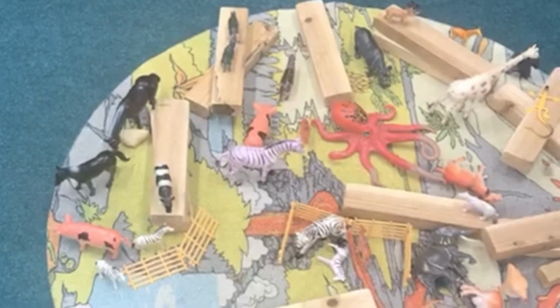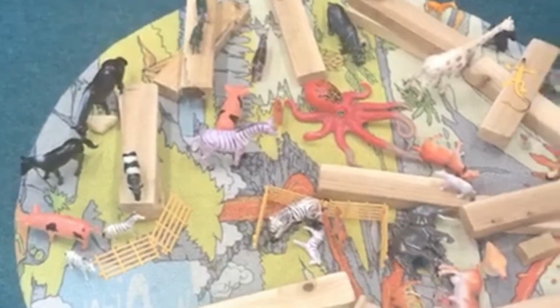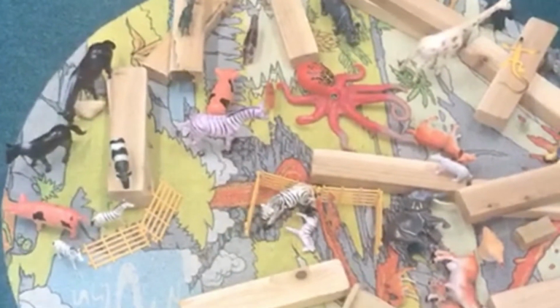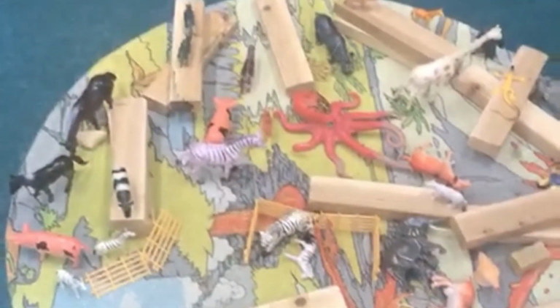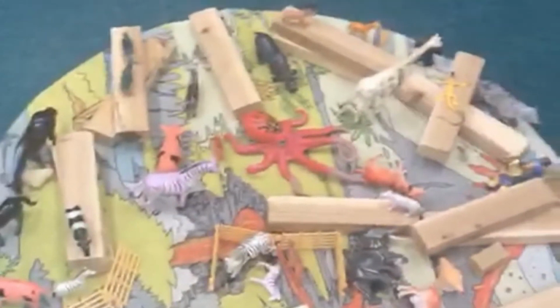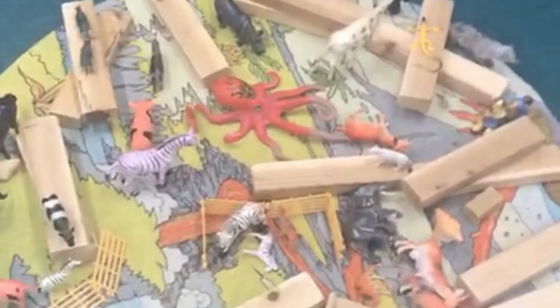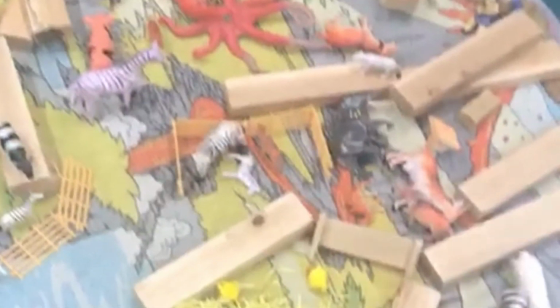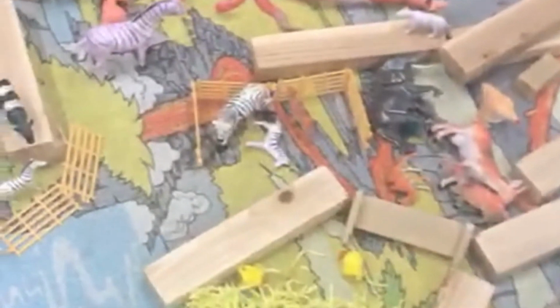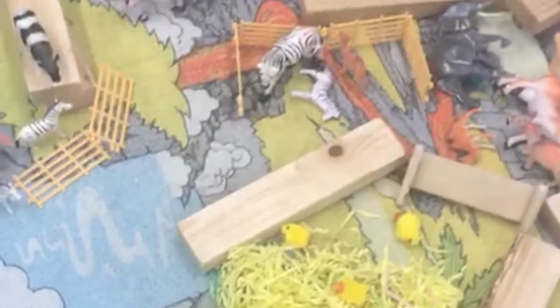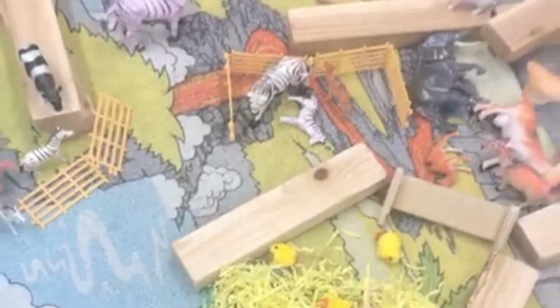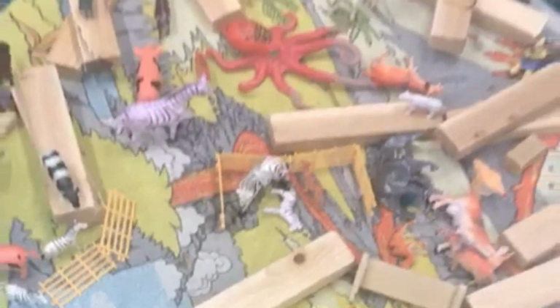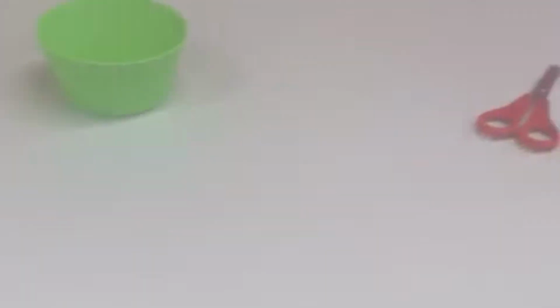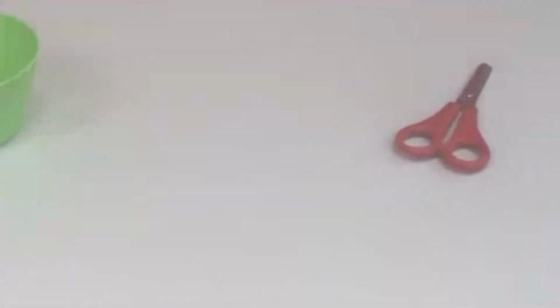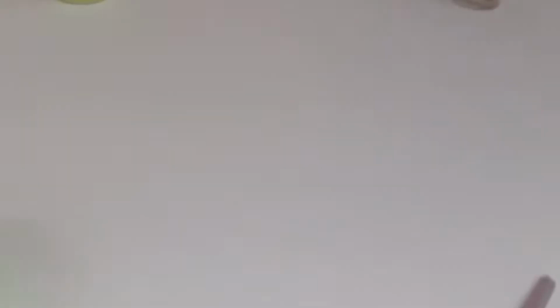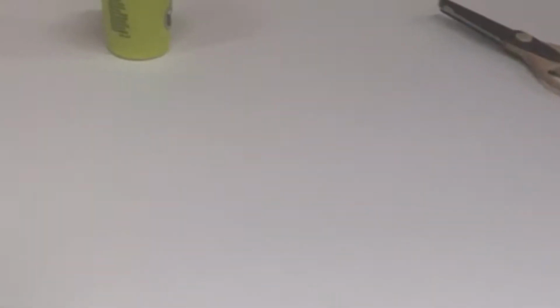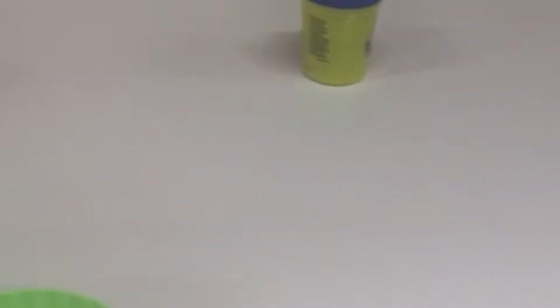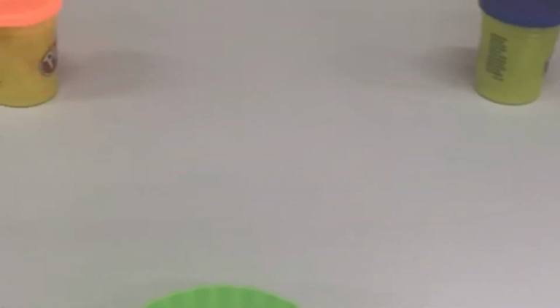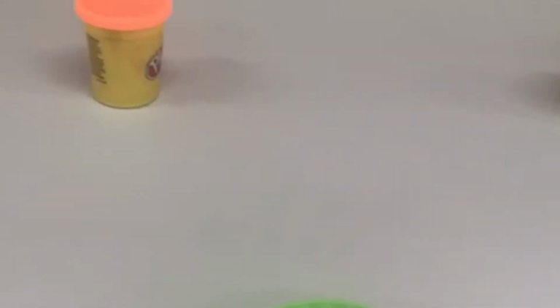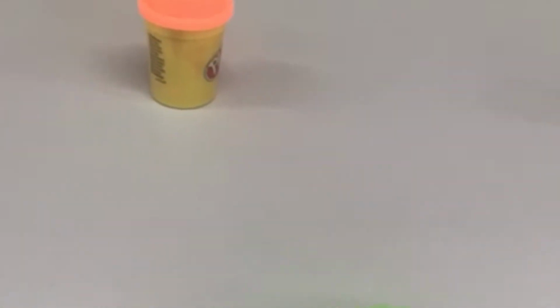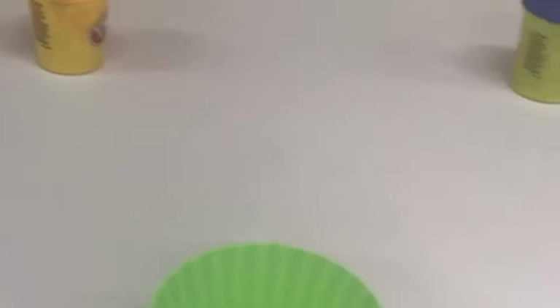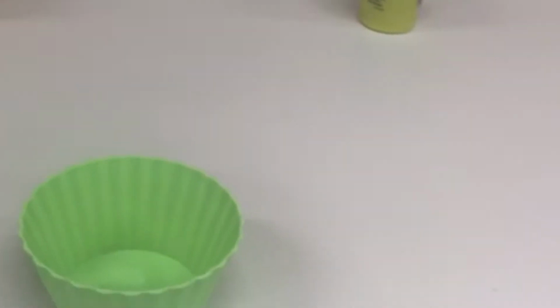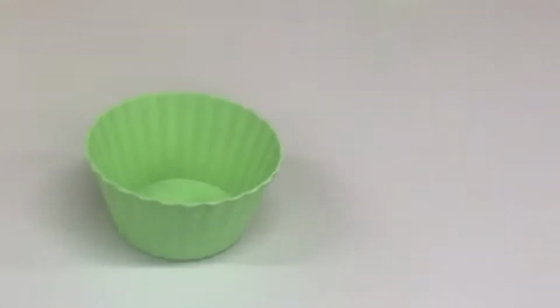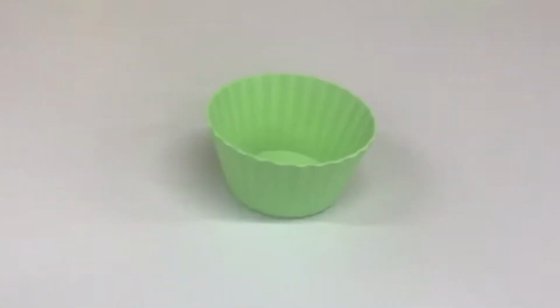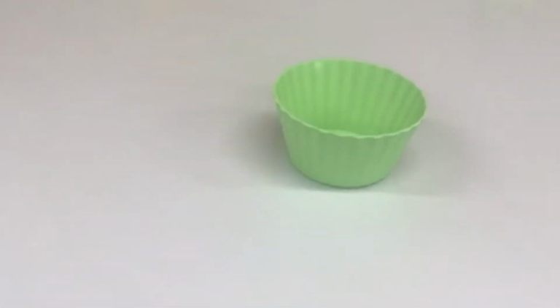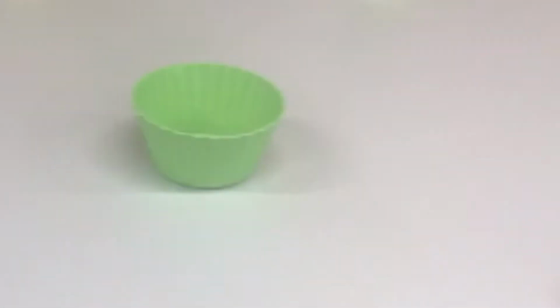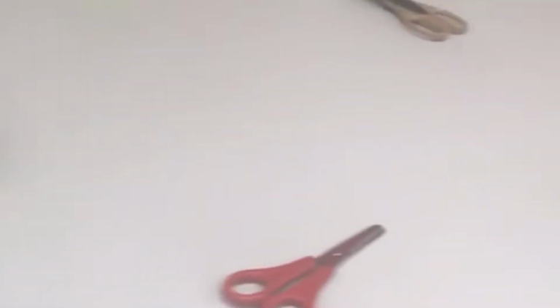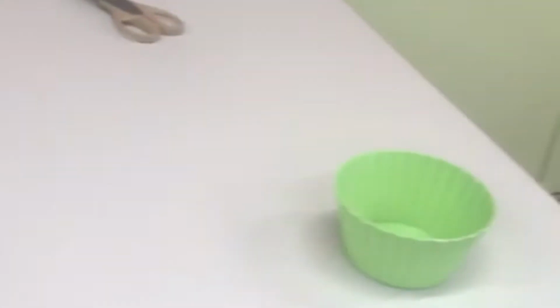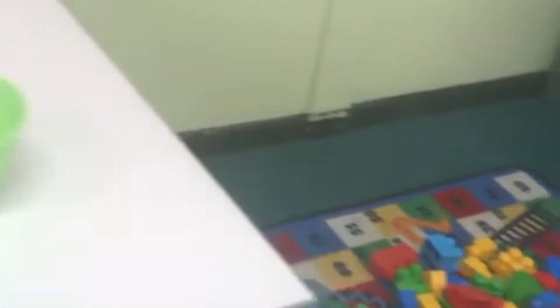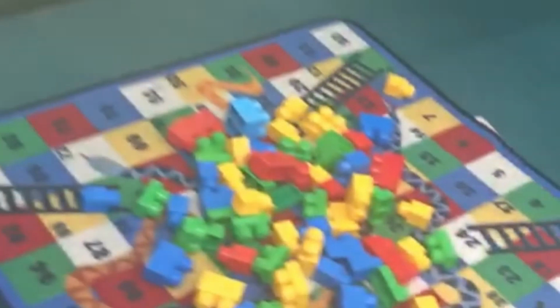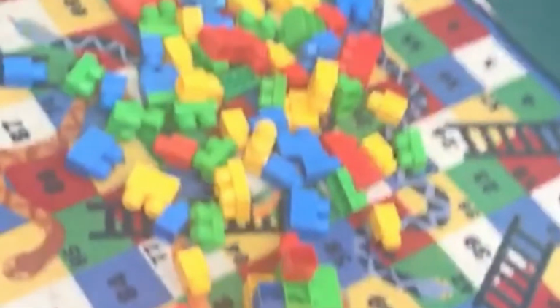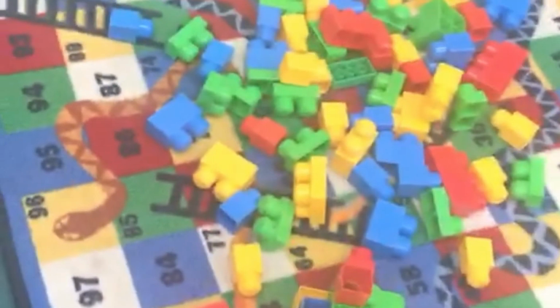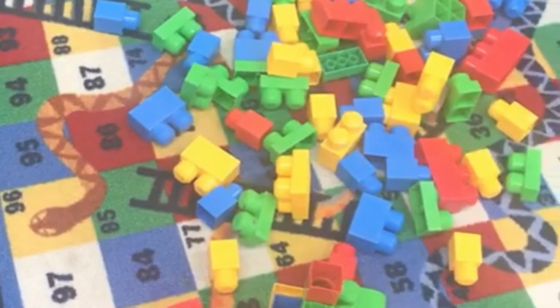We're in room 2. This is our small well. This is our Play-Doh, like cutting shapes. And we have the vehicles on the floor.